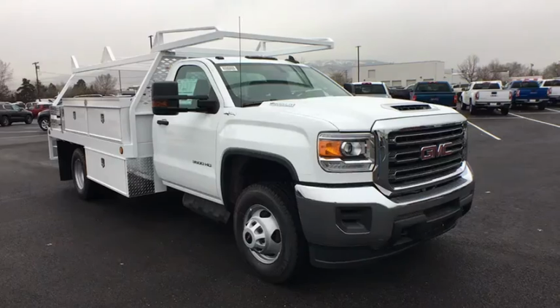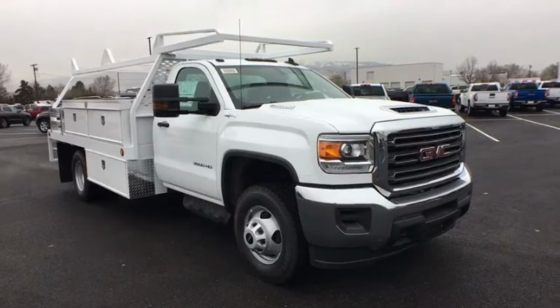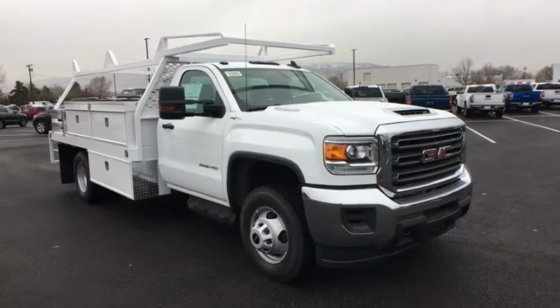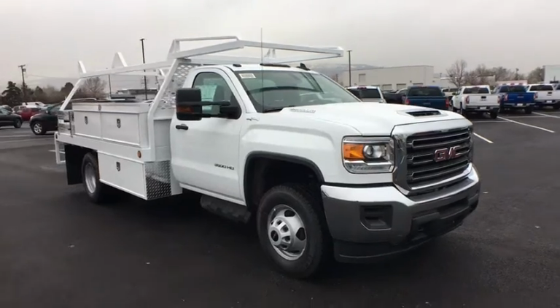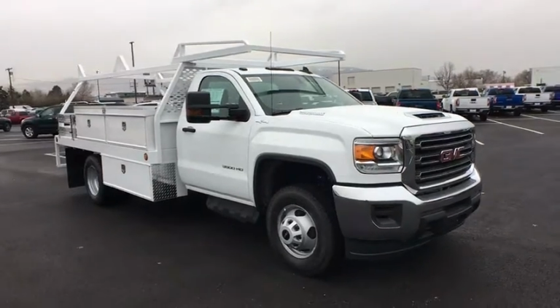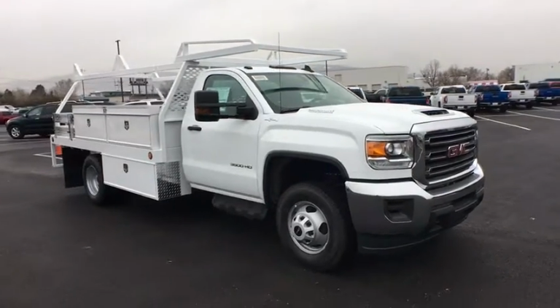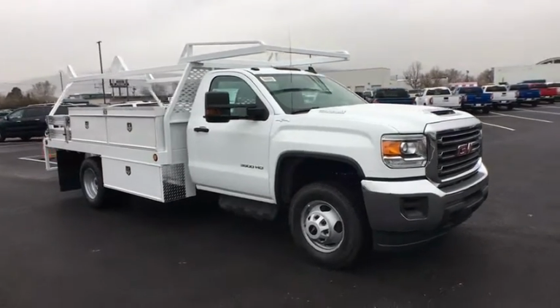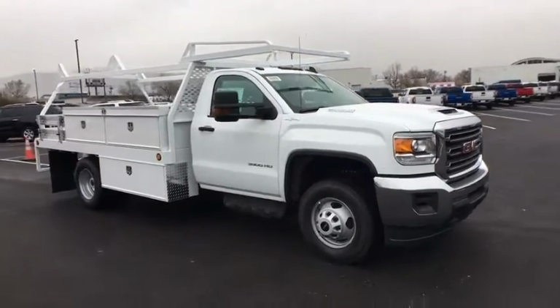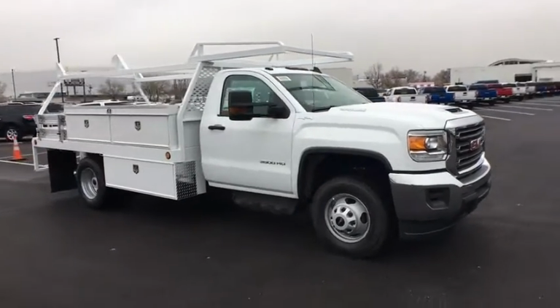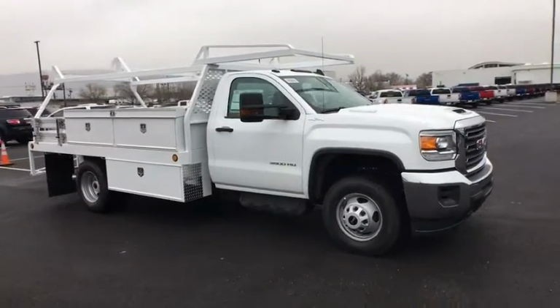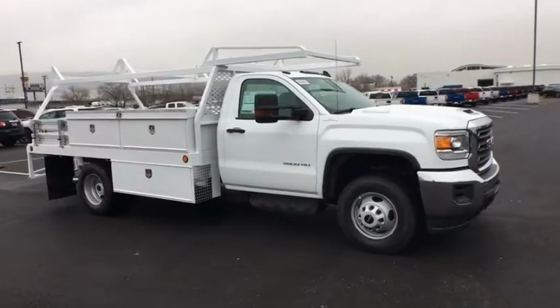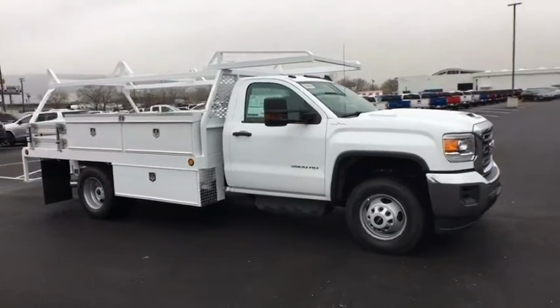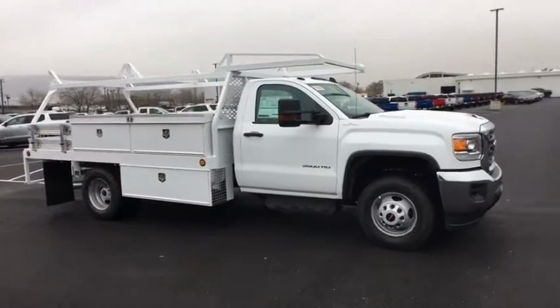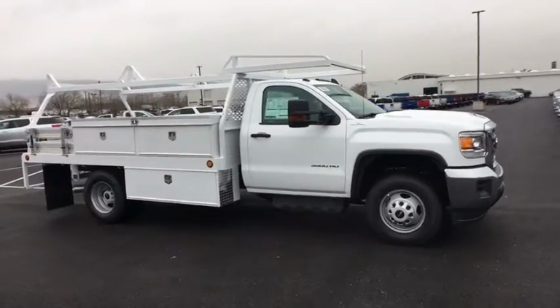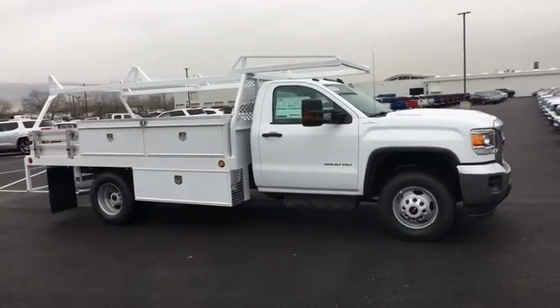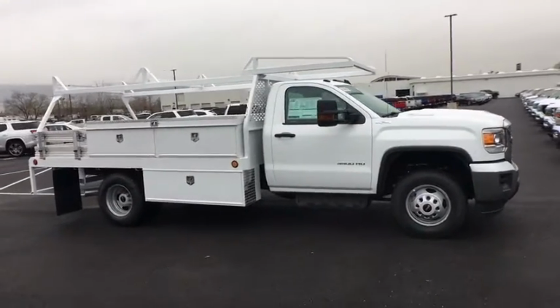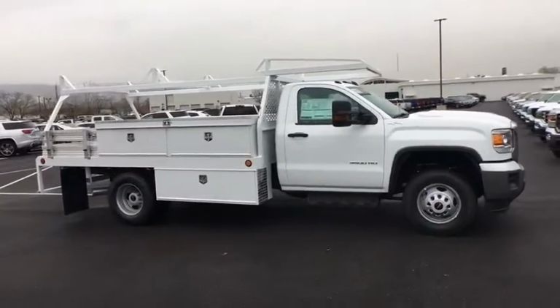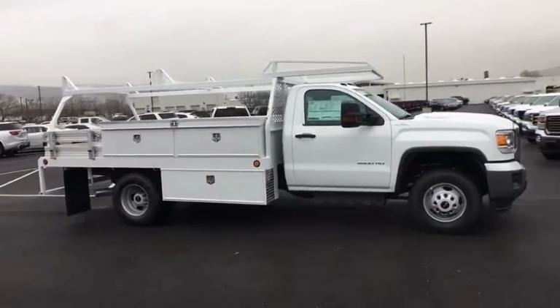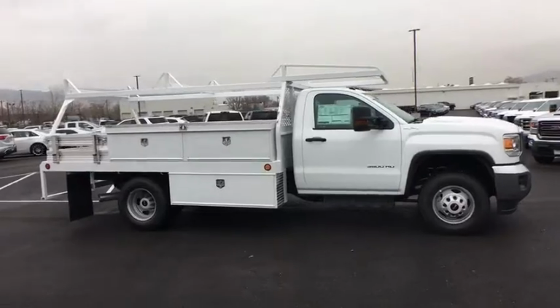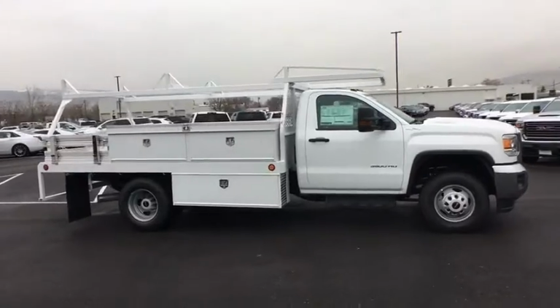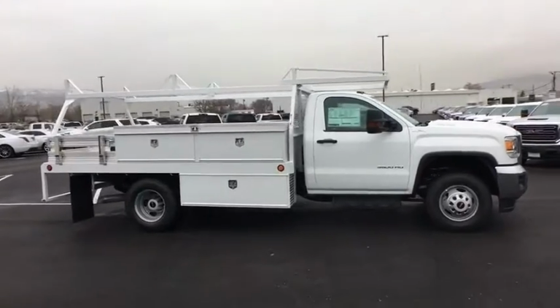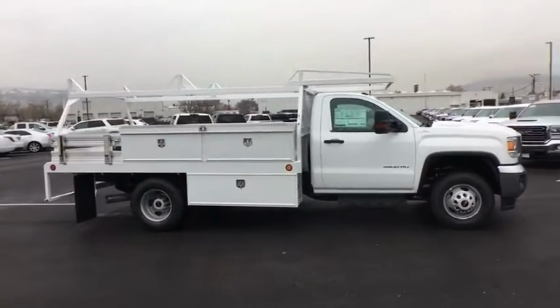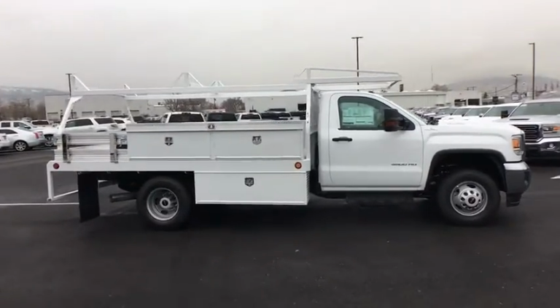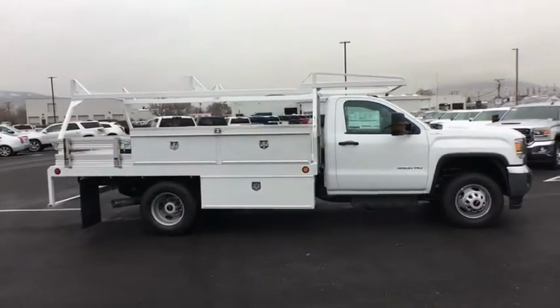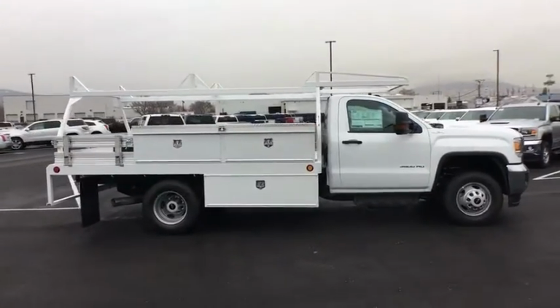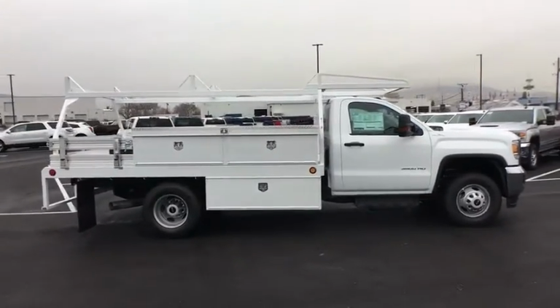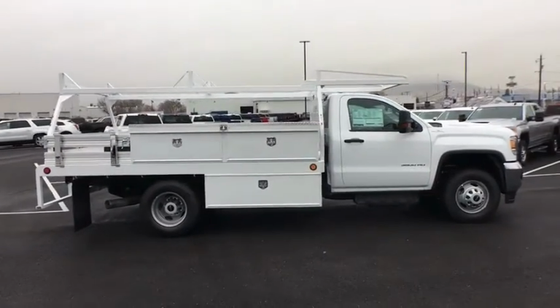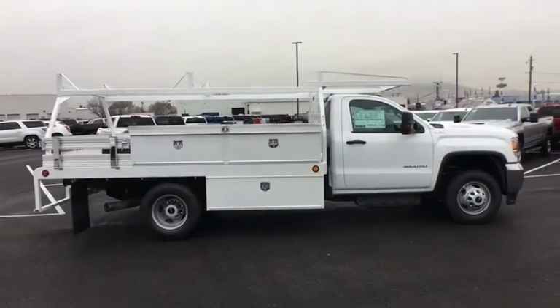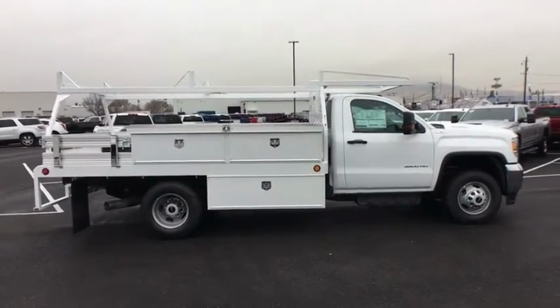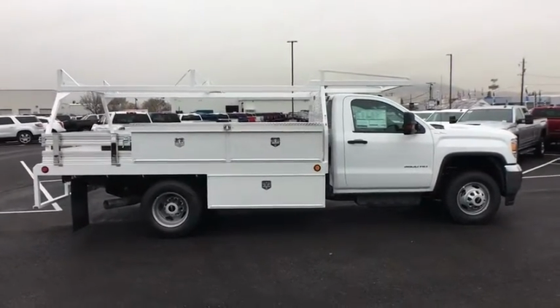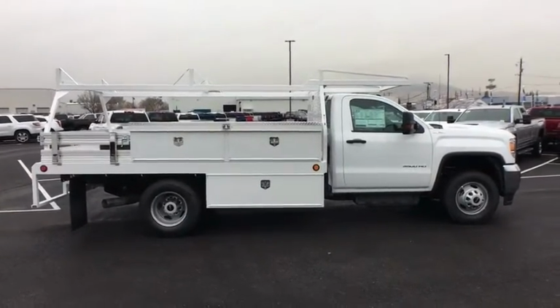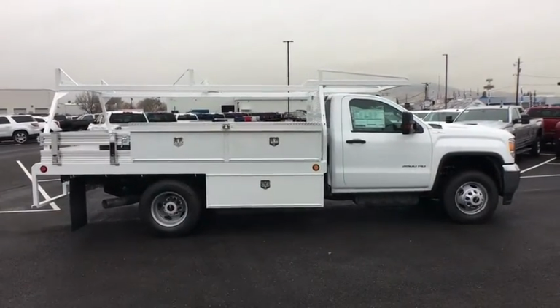2018 GMC Sierra 3500 HD. Epic power at a not-so-epic price.